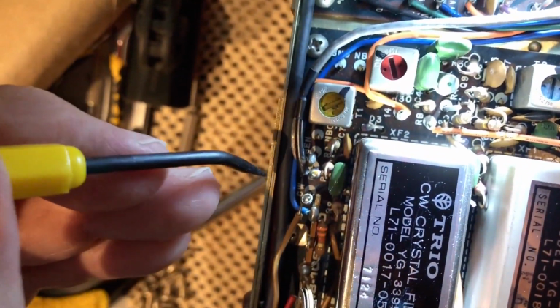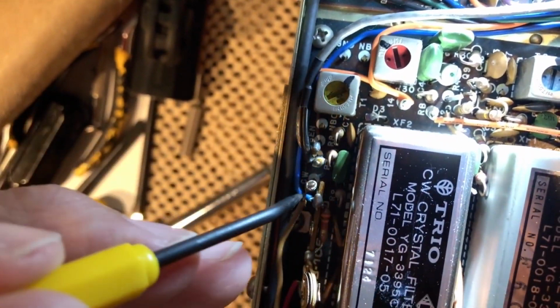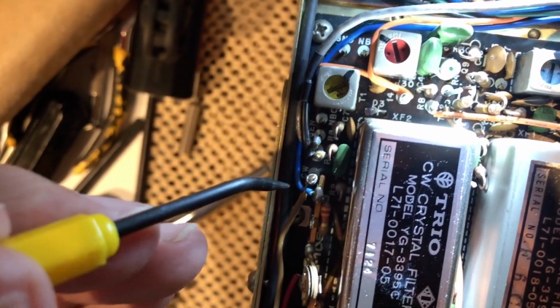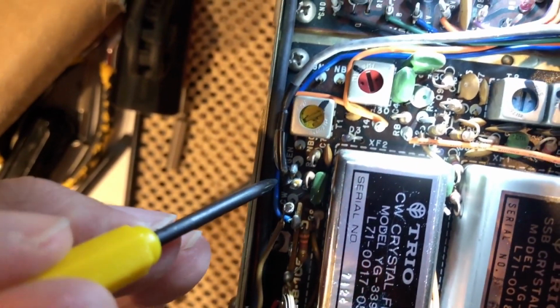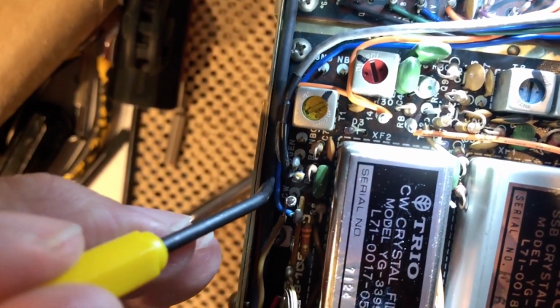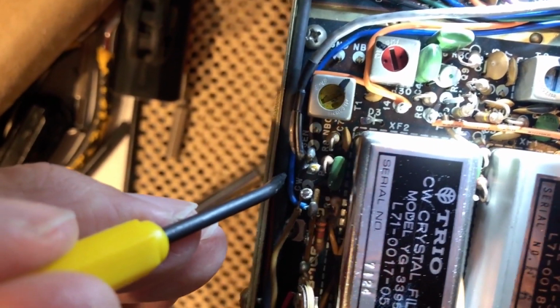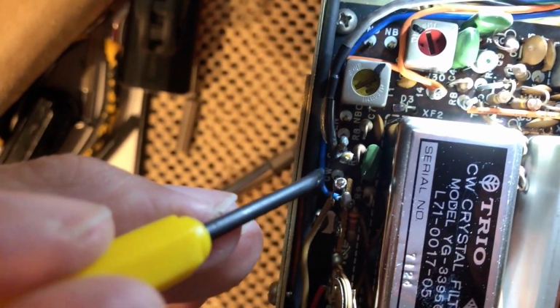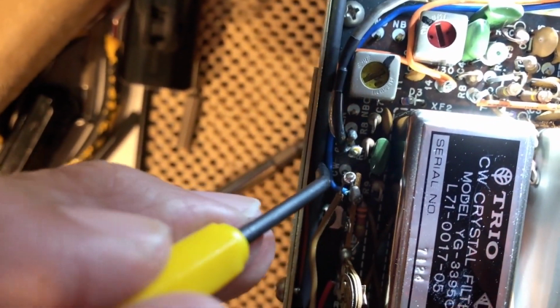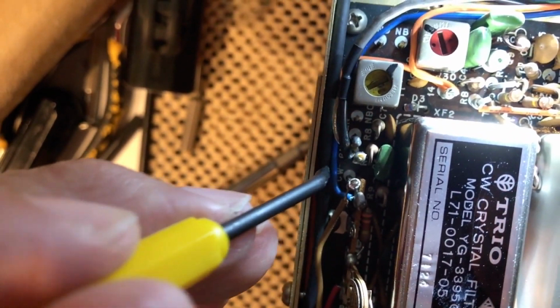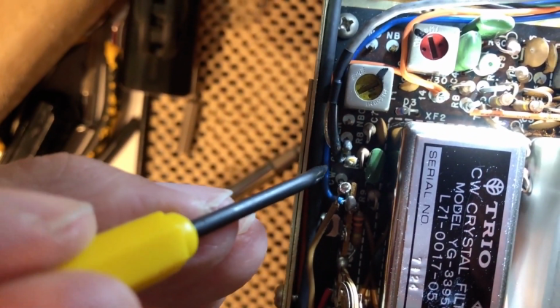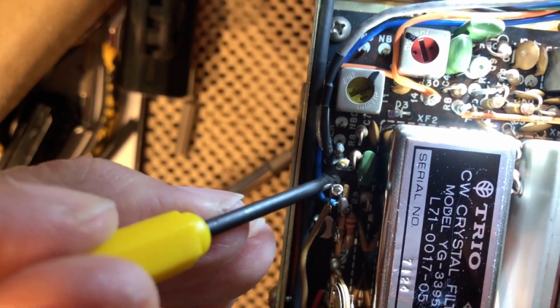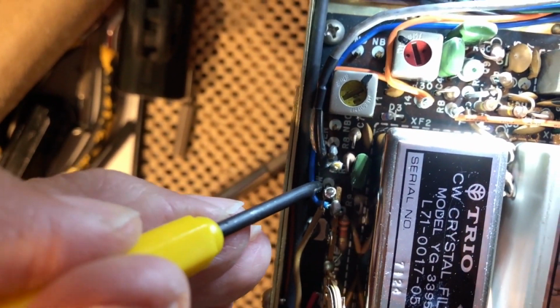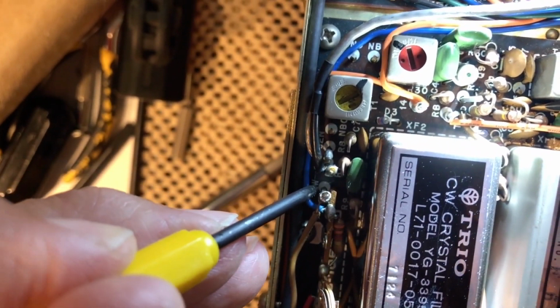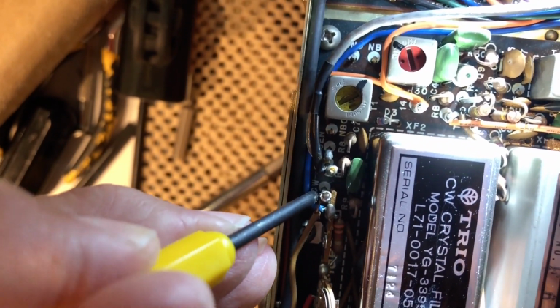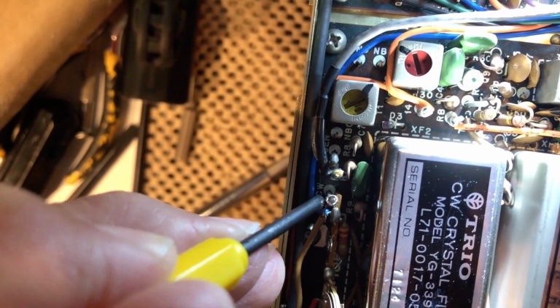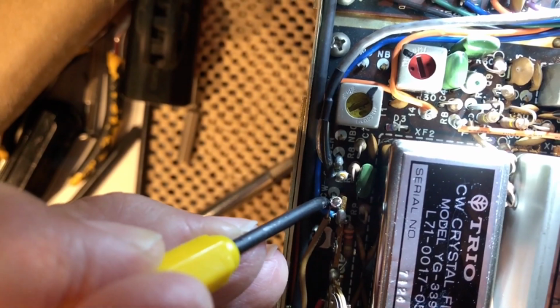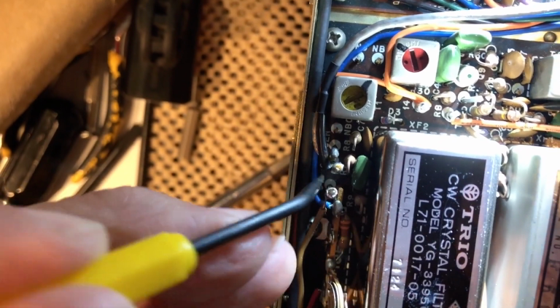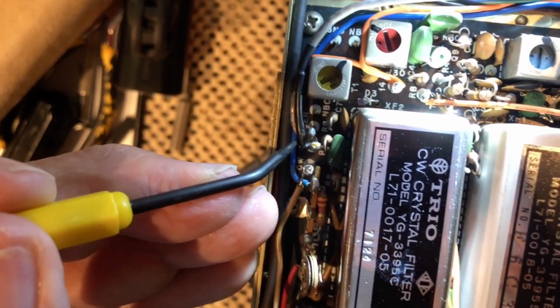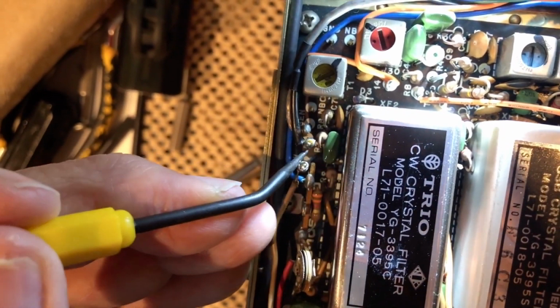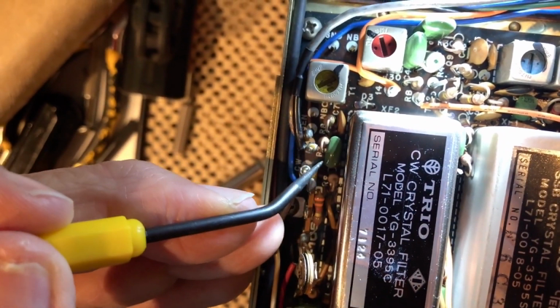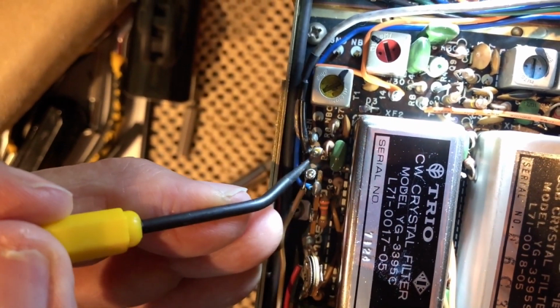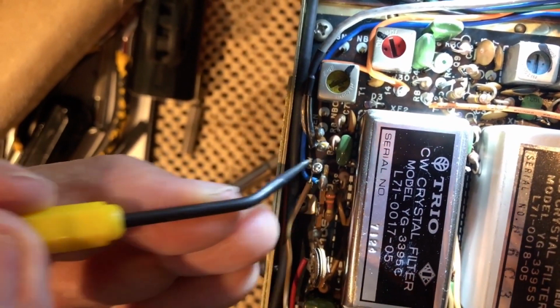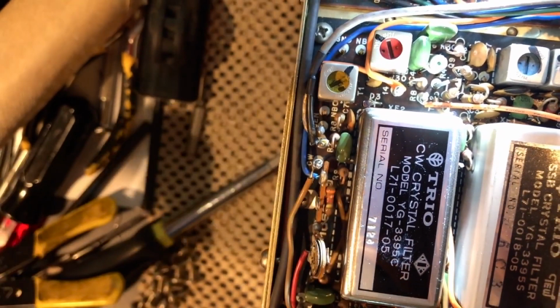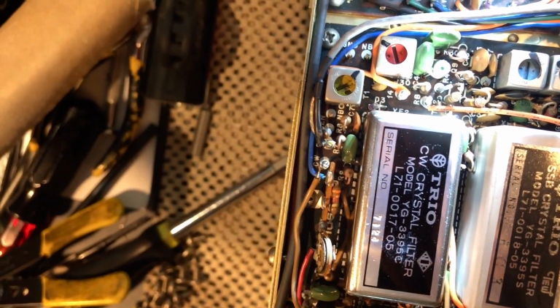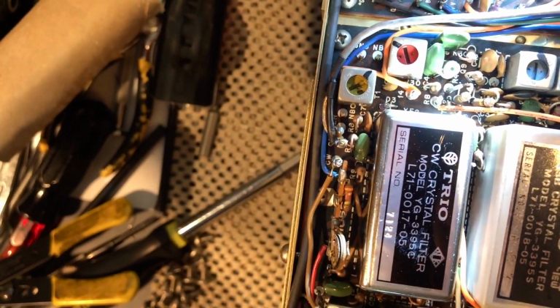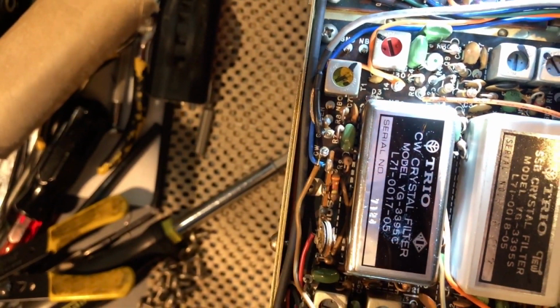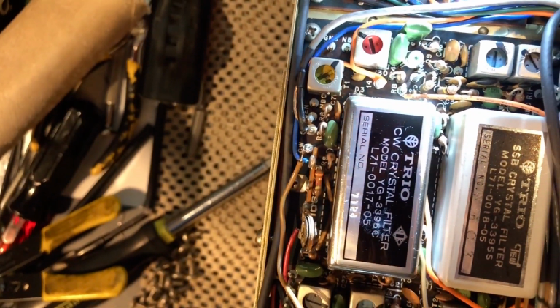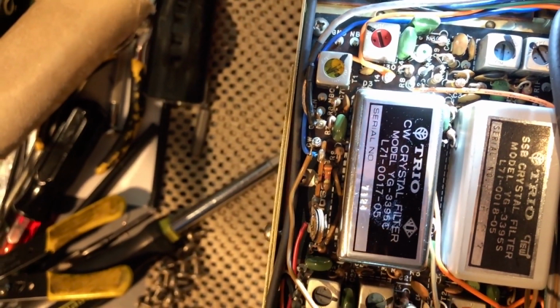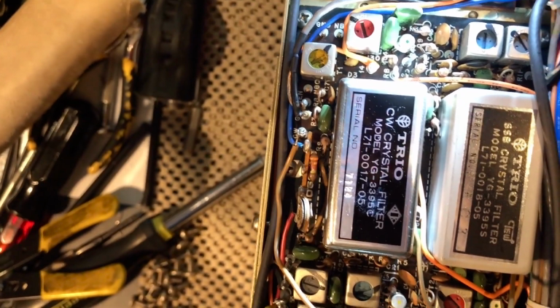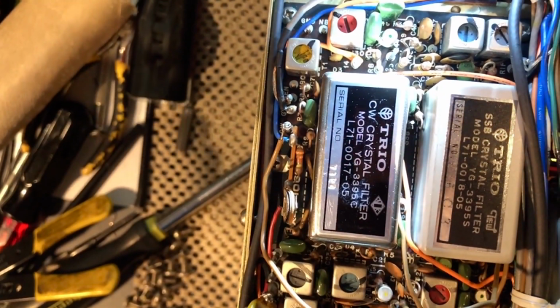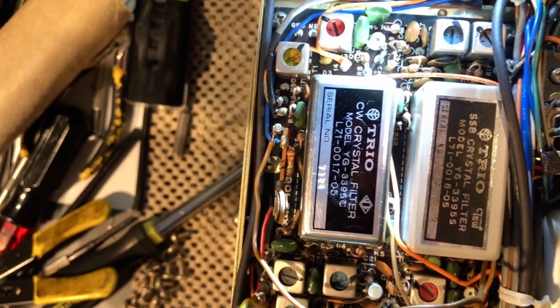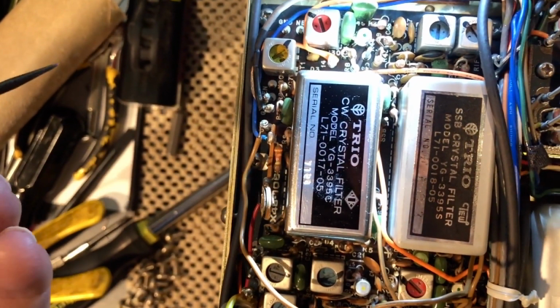And this CW post — that's what it says right here — CW post. It says it down there, the CW post. And that's all there is to installing the CW filter.